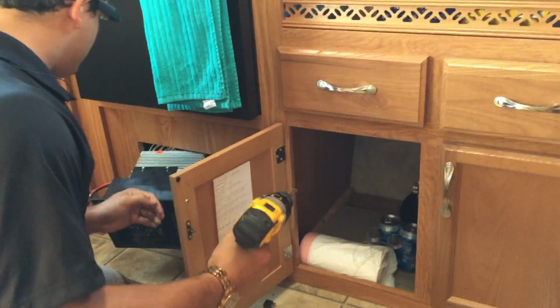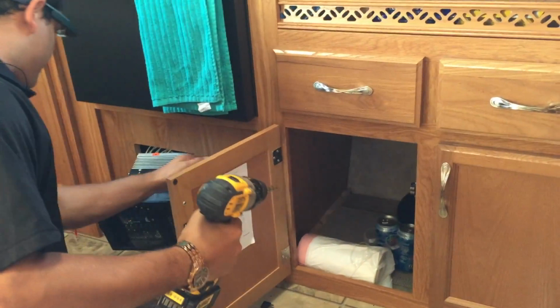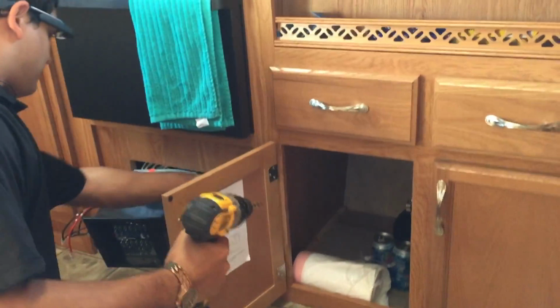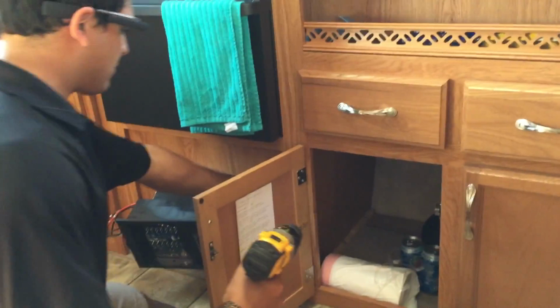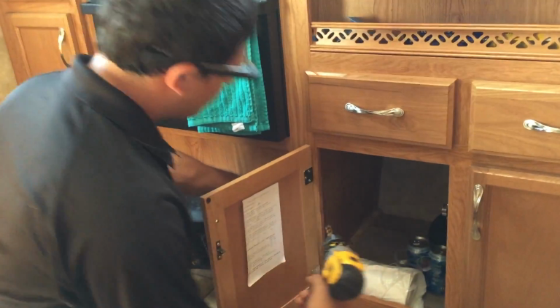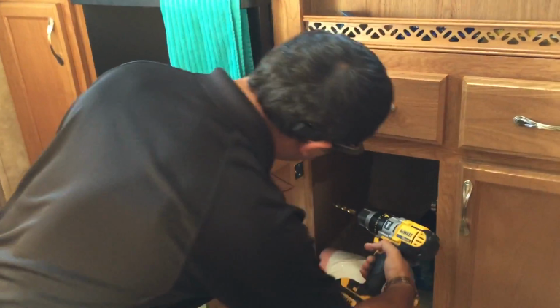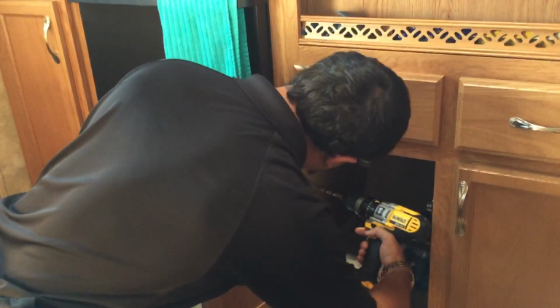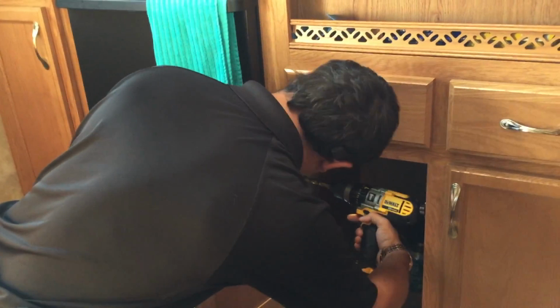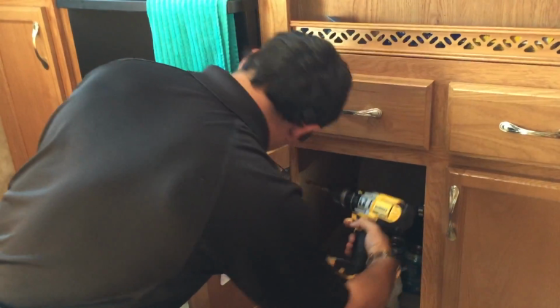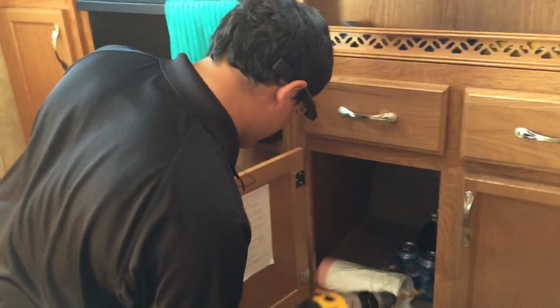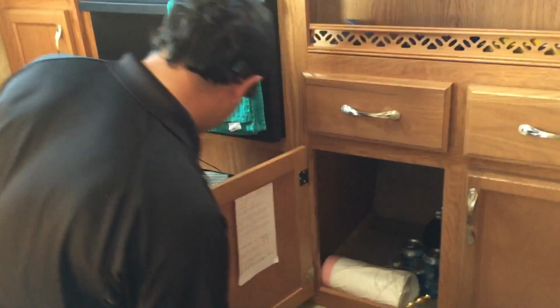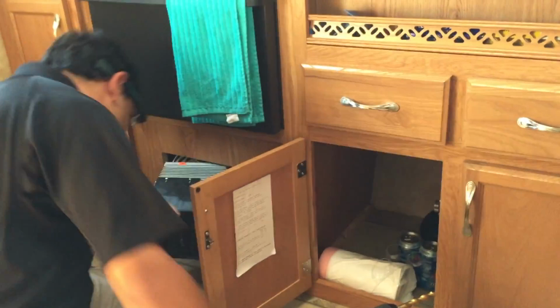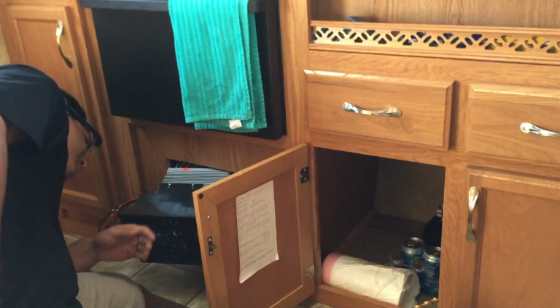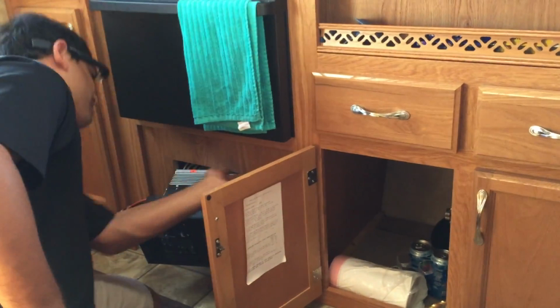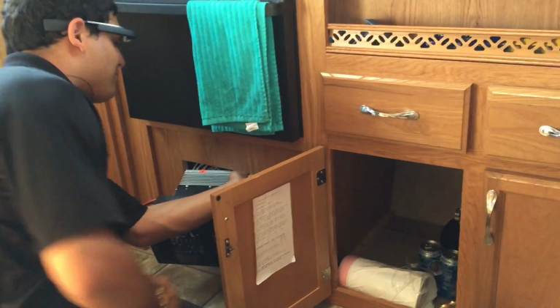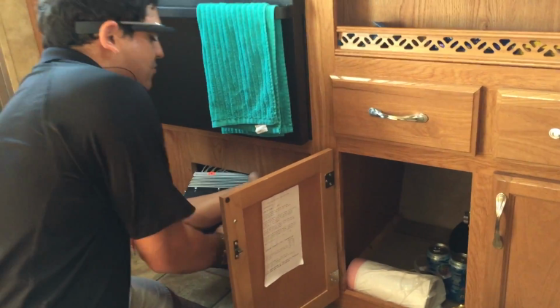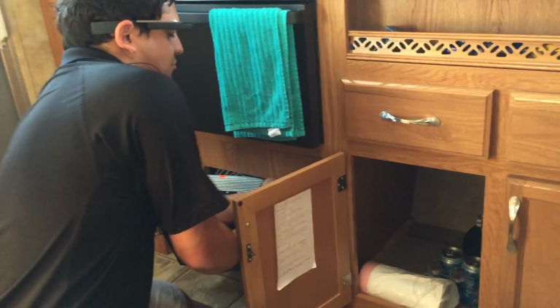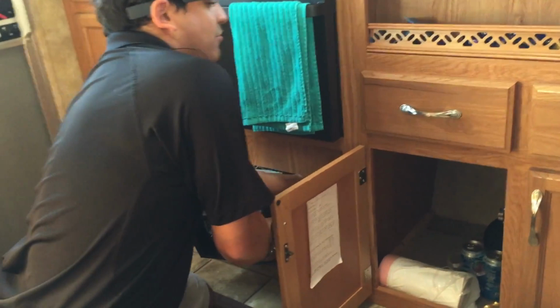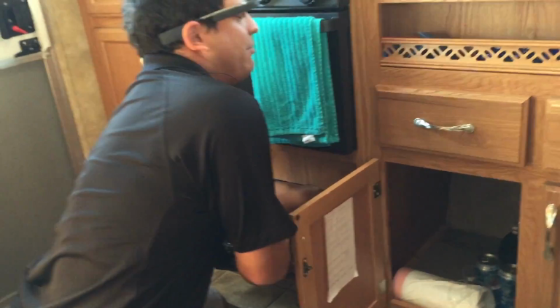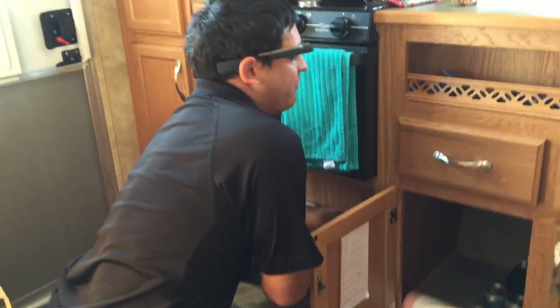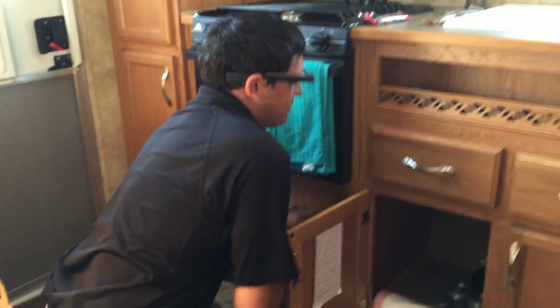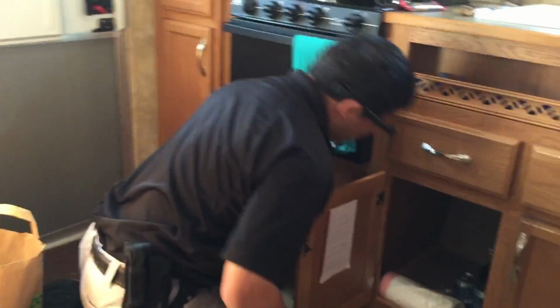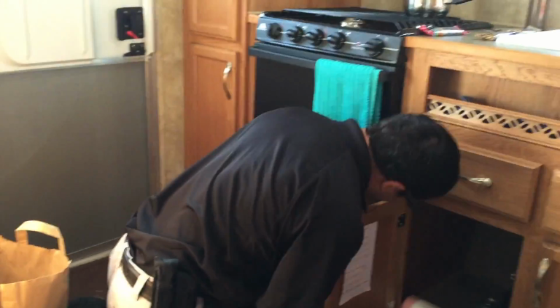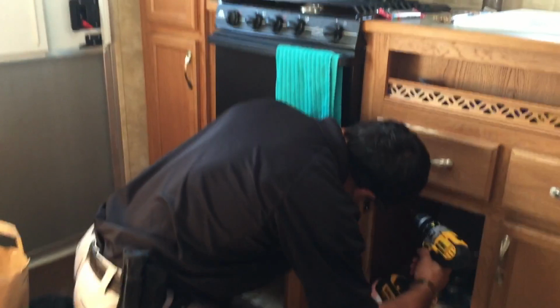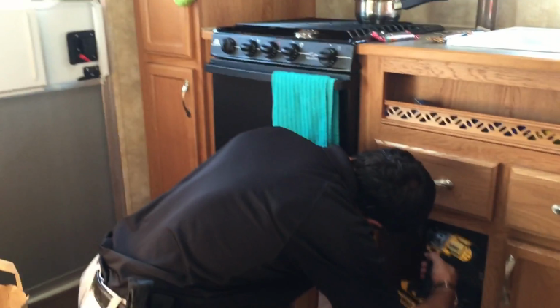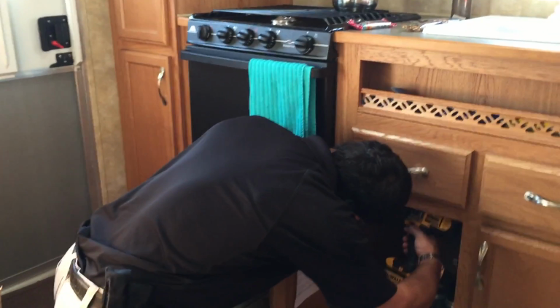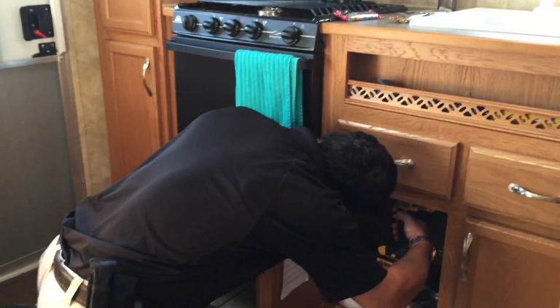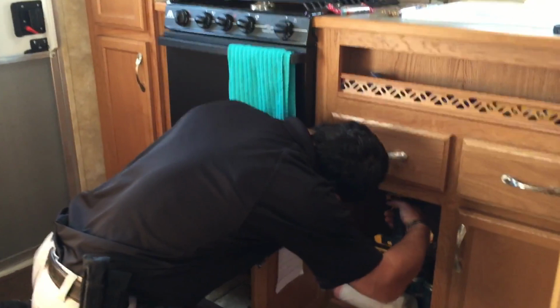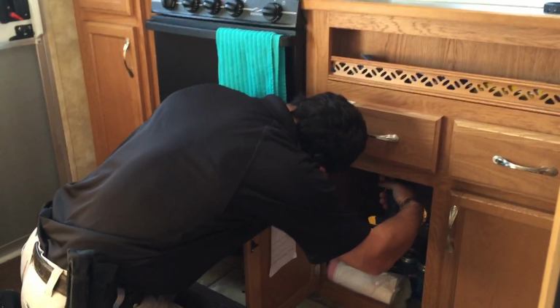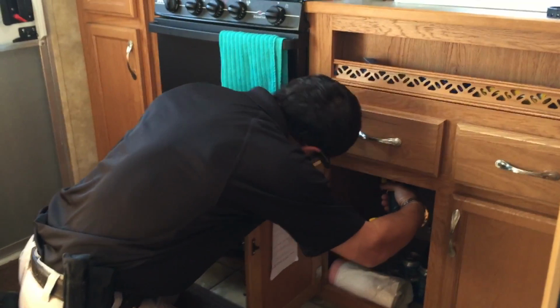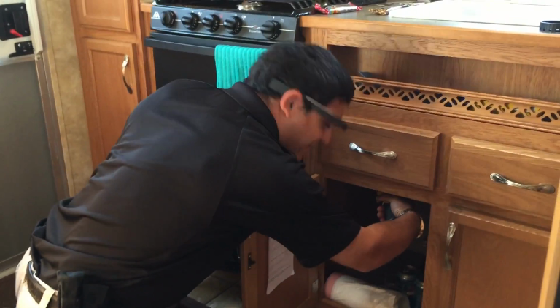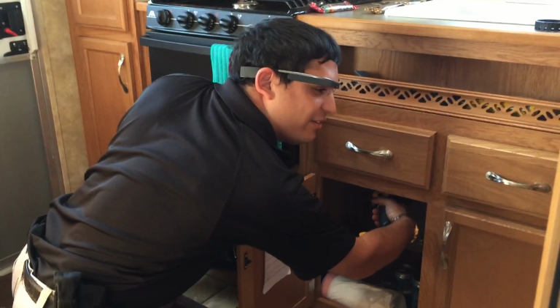Noah's going to feel with his hand — that's a tried-and-true method when drilling a hole. You put your hand on the other side, and once you feel the drill come through, you know you're good. What I'm a little afraid of is I don't want the hole to come out where the oven is. Or the propane line. That'd be good, too.